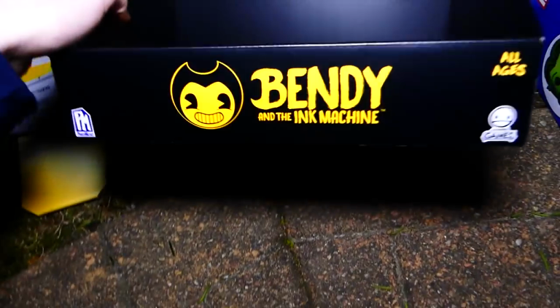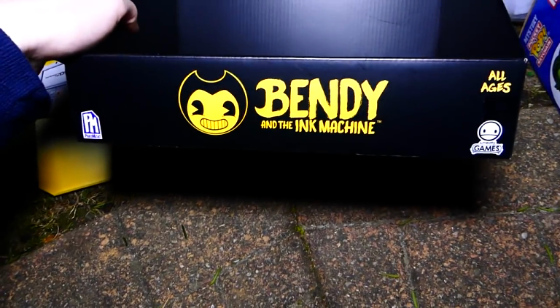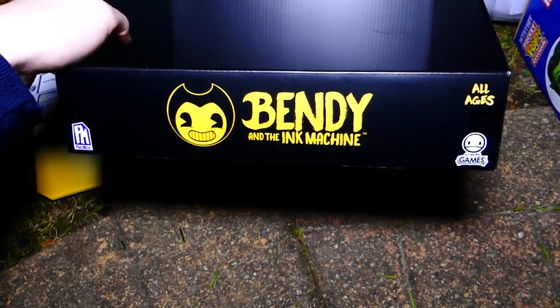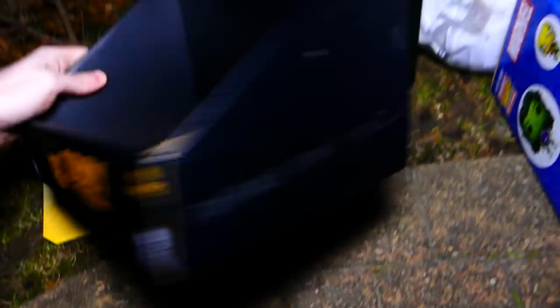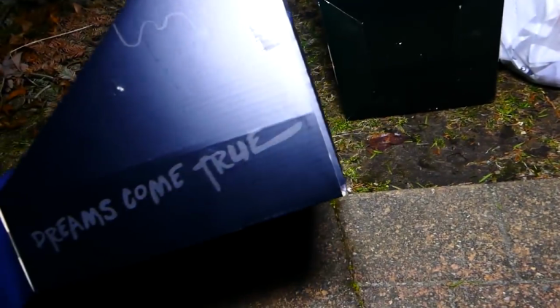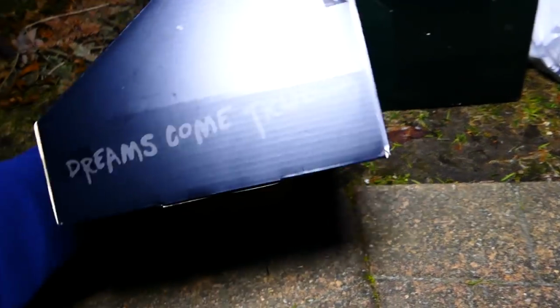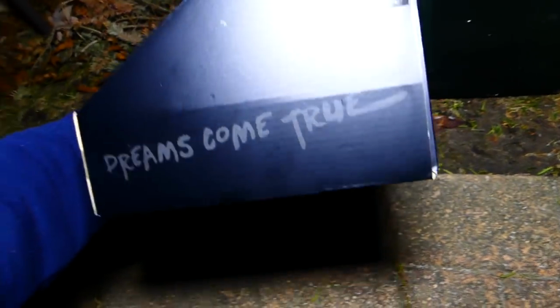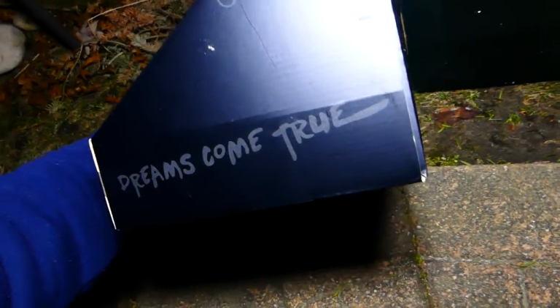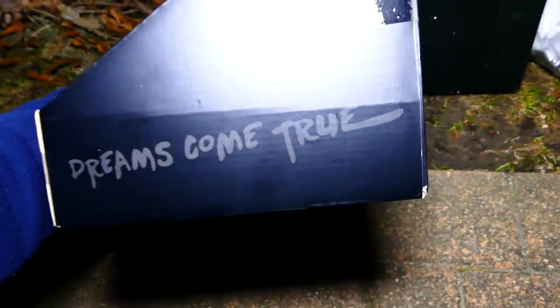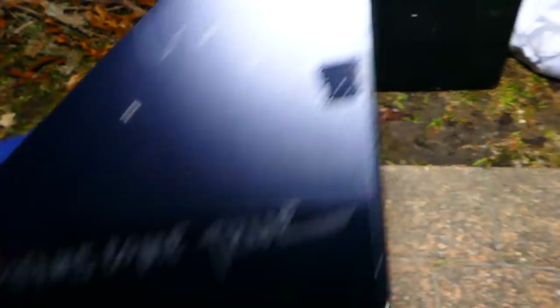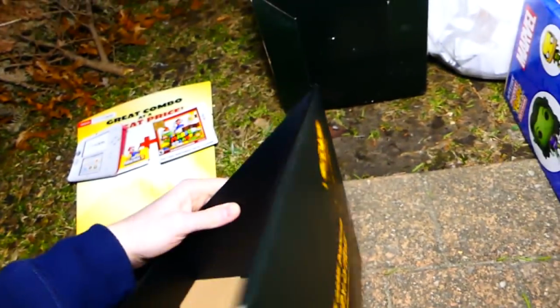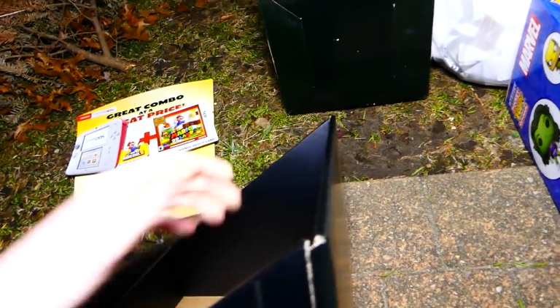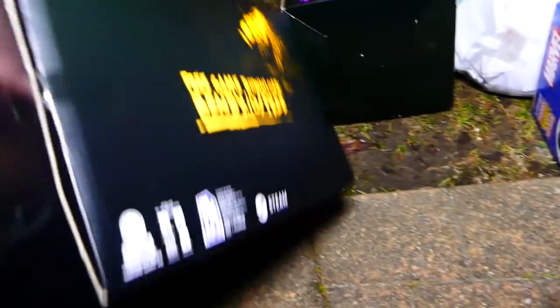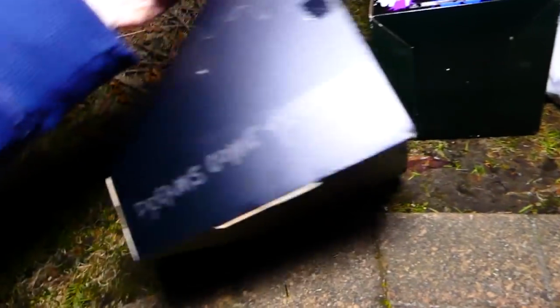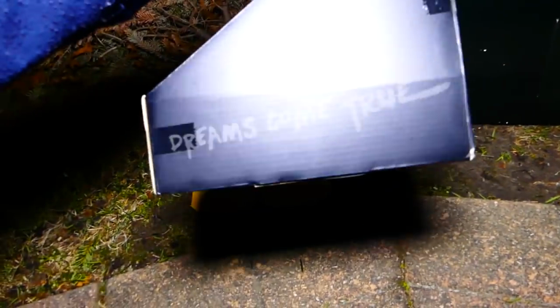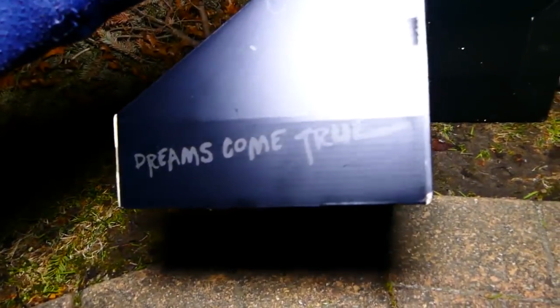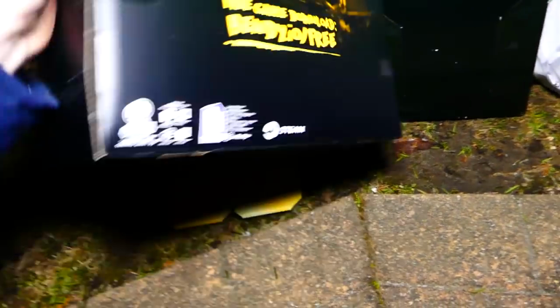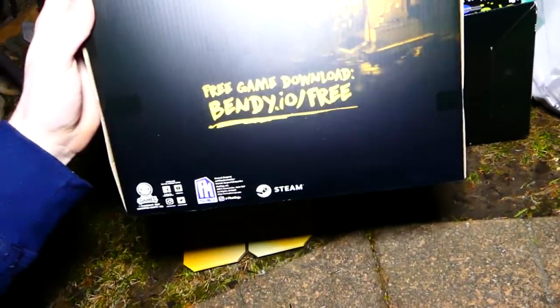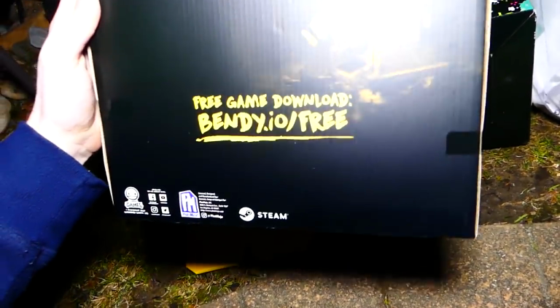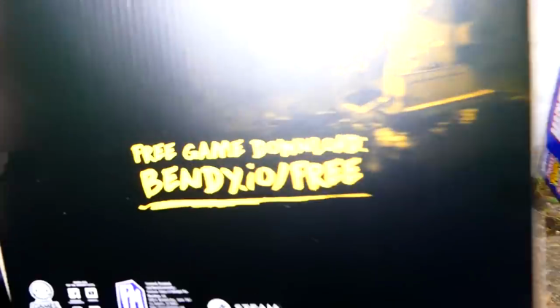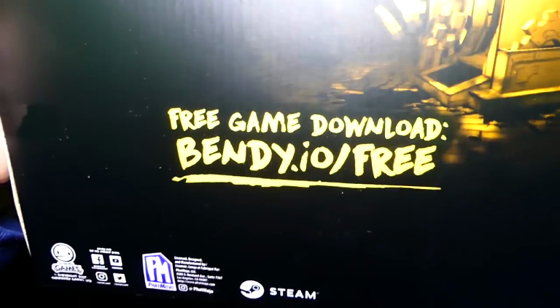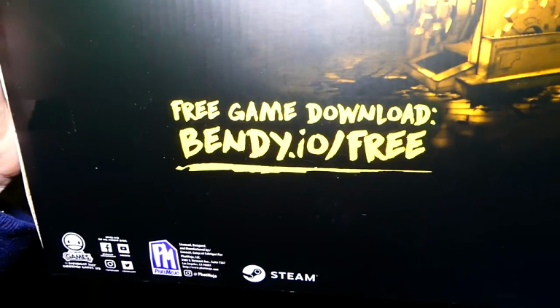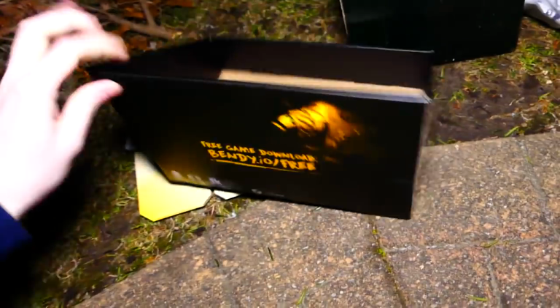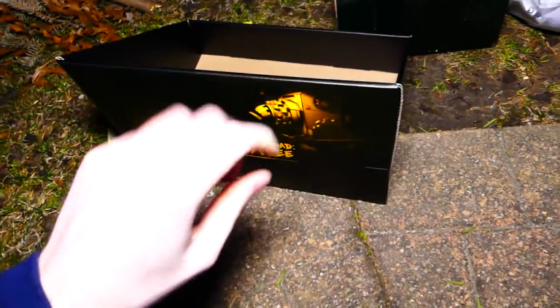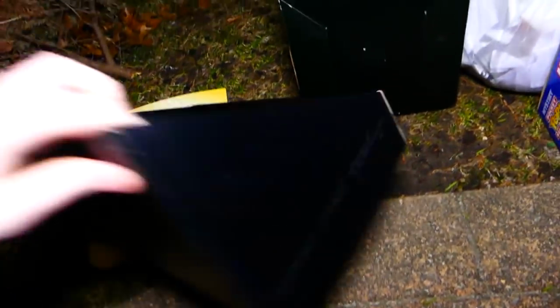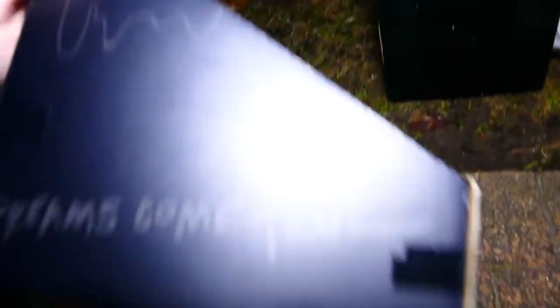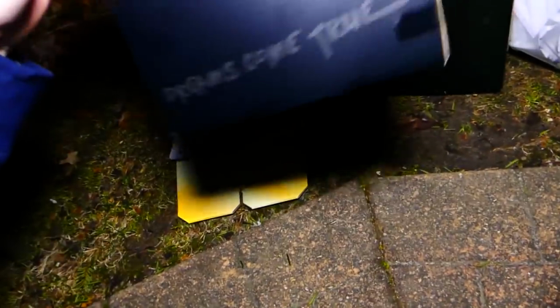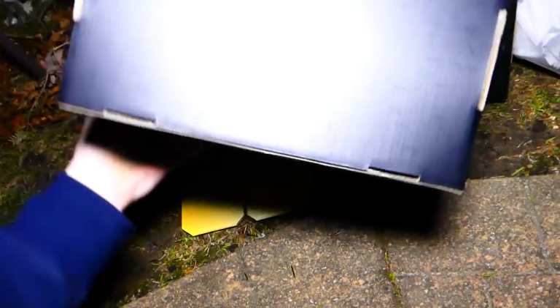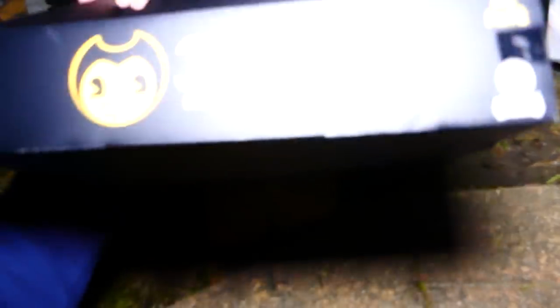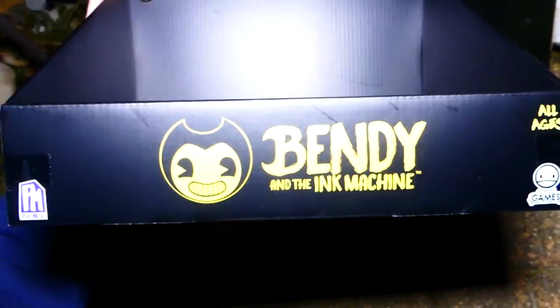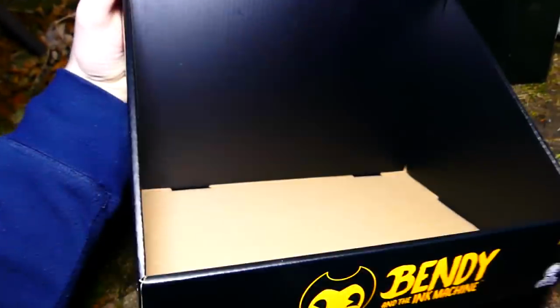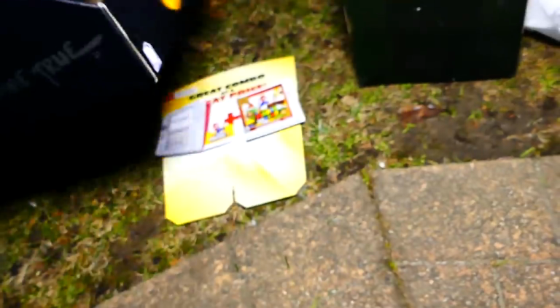There's this thing for Bendy and the Ink Machine — 'Dreams Come True.' That's creepy. That weird lettering is really creepy. There's a free game download — not sponsored. I don't know what this is, but that's freaking cool though.